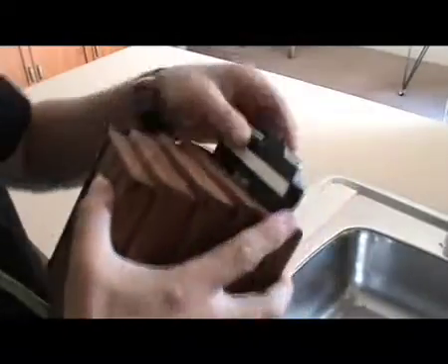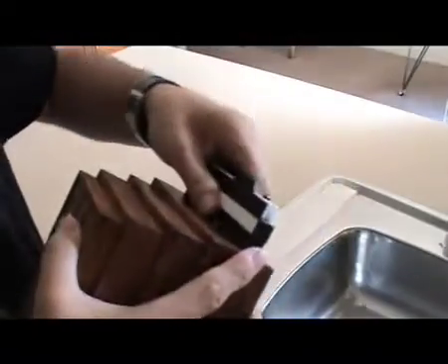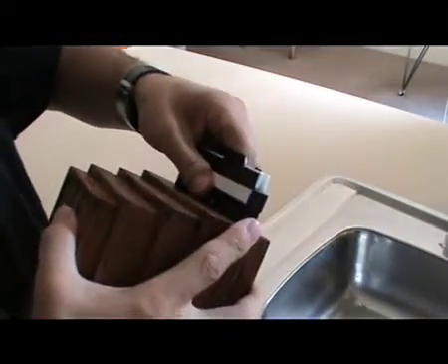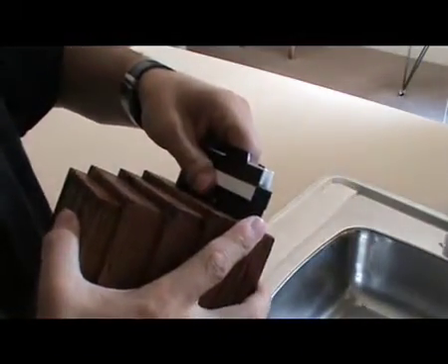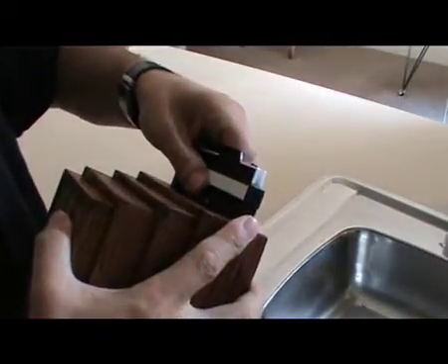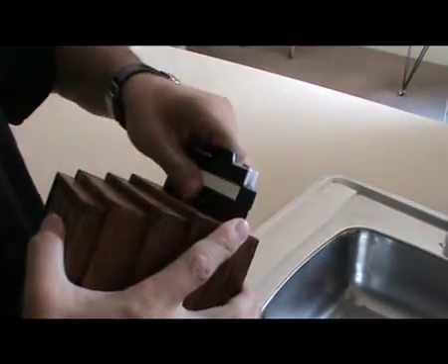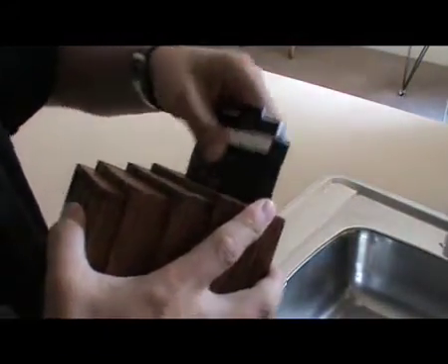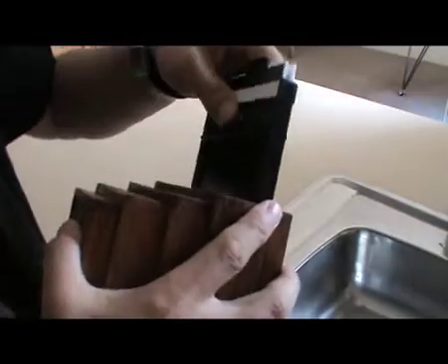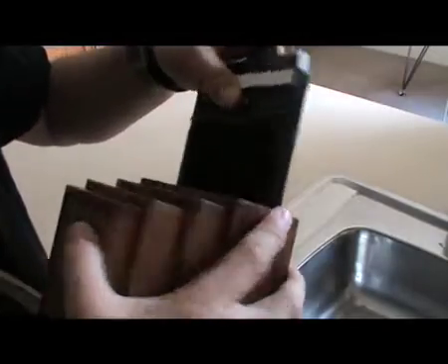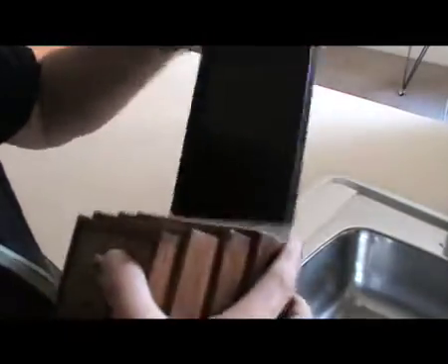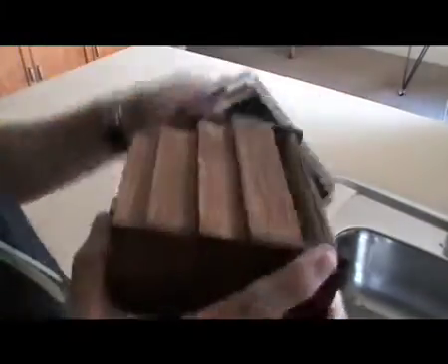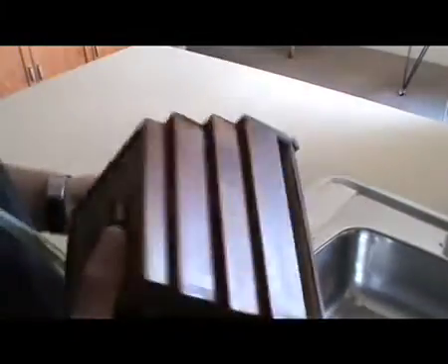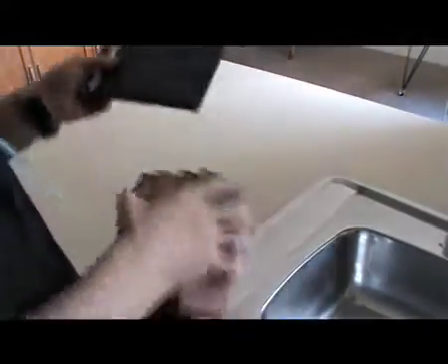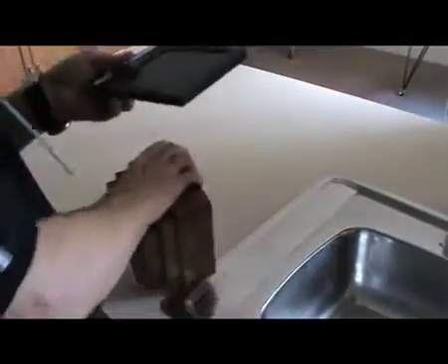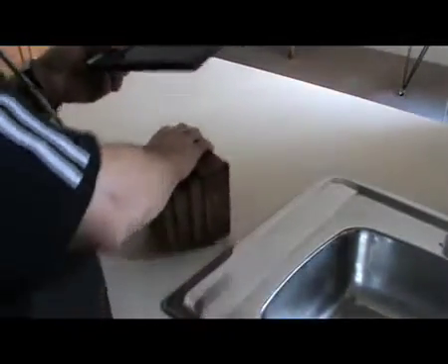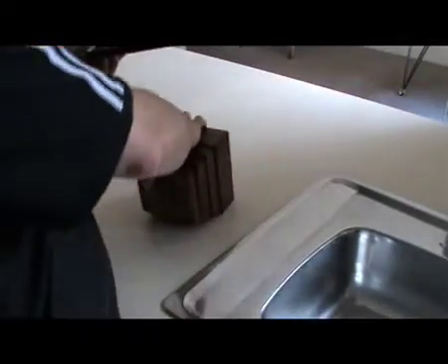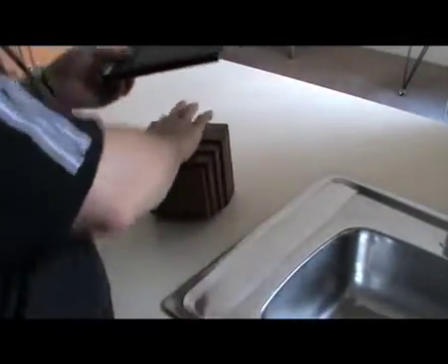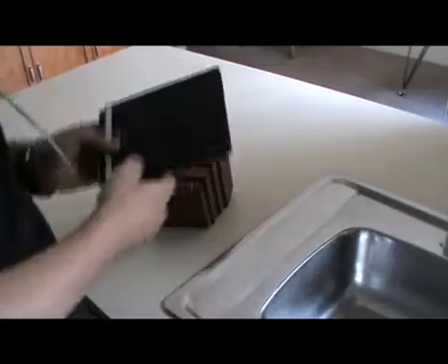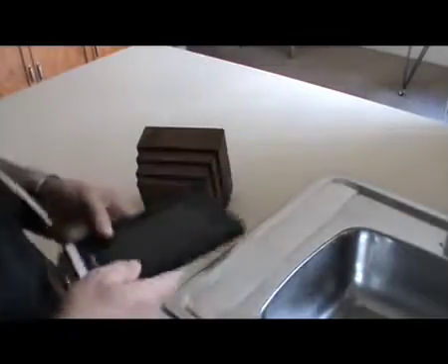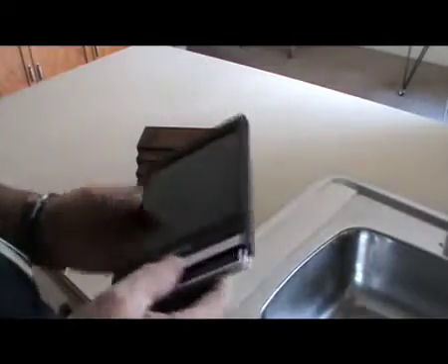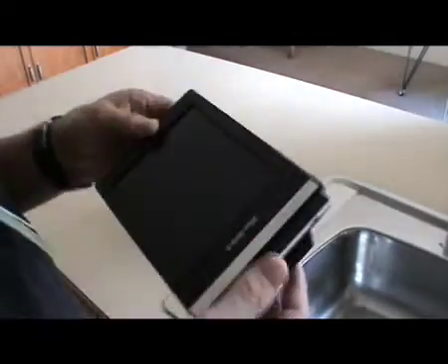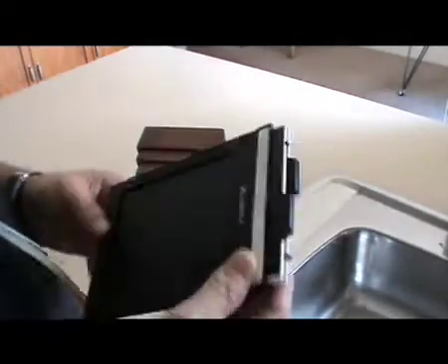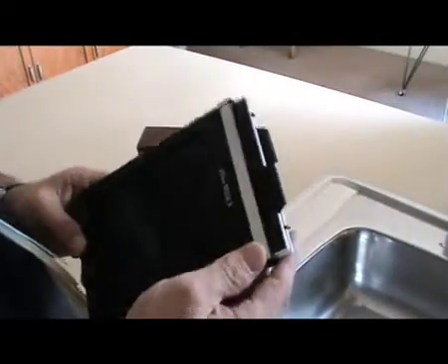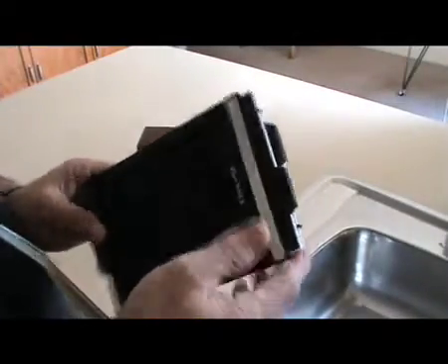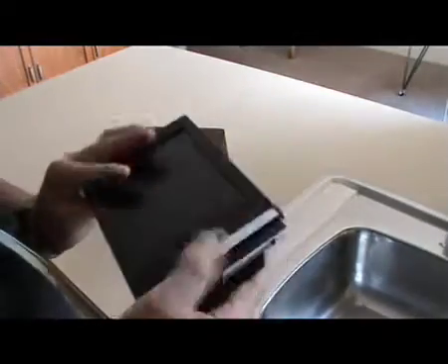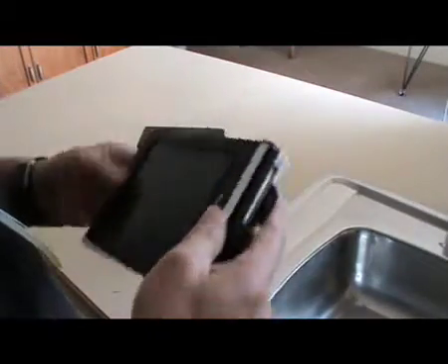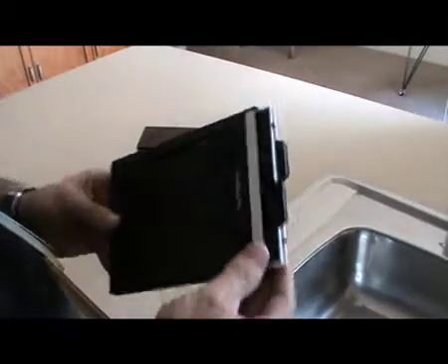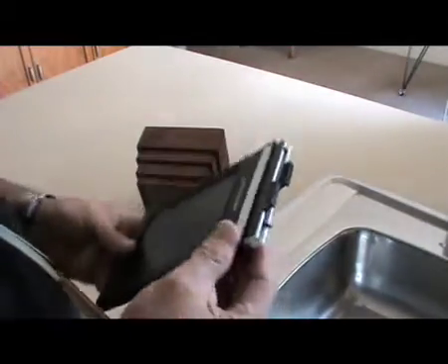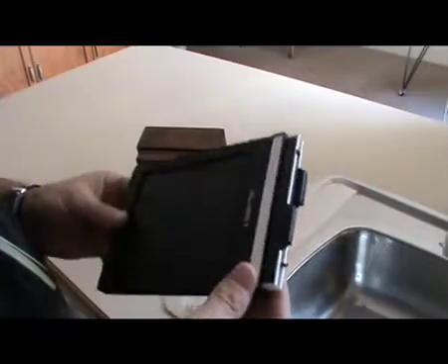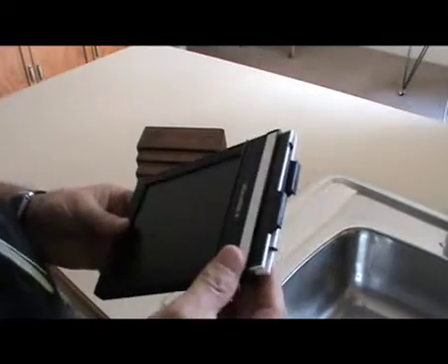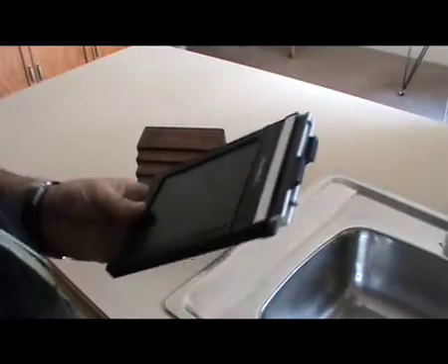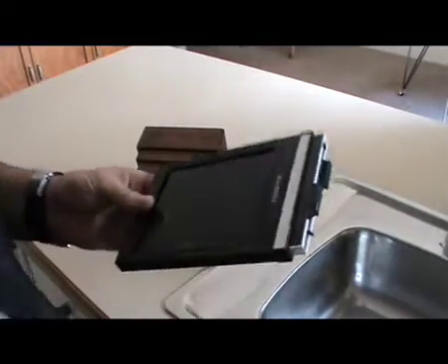Here we are pulling the cartridge out of the camera and we're going to develop the film. I've got two sheets of film in the cartridge — just a double dark slide, so it holds two sheets, two sheets of 4x5.